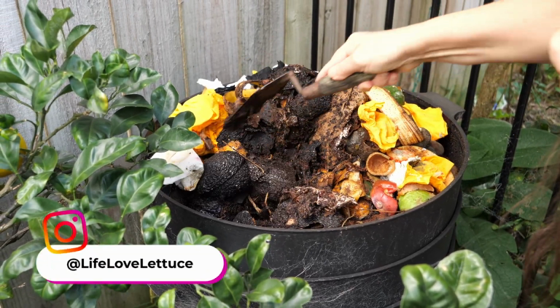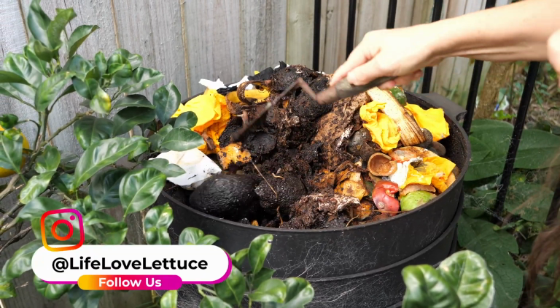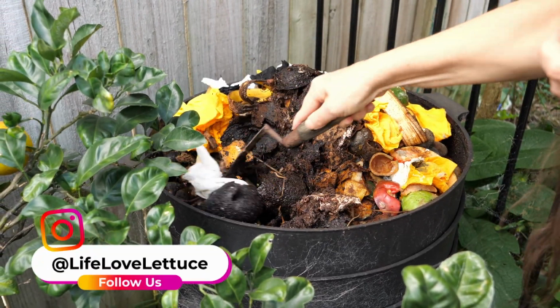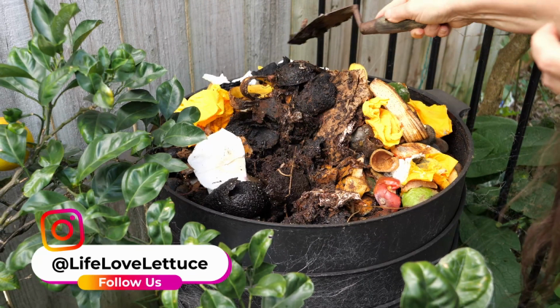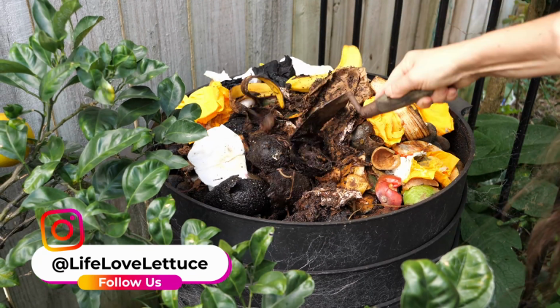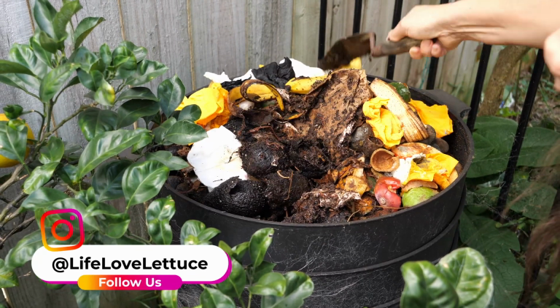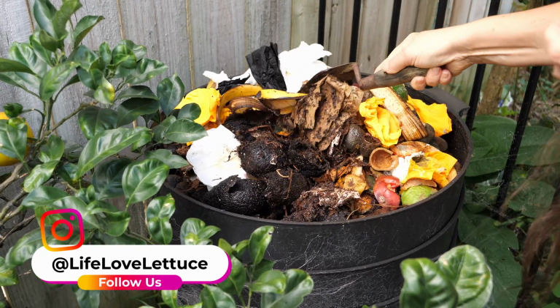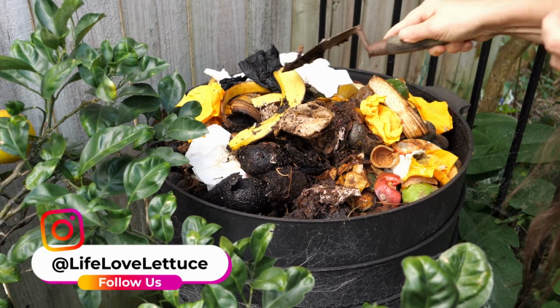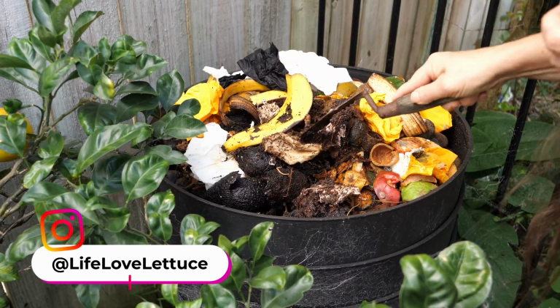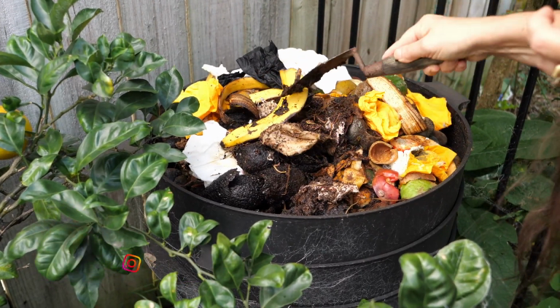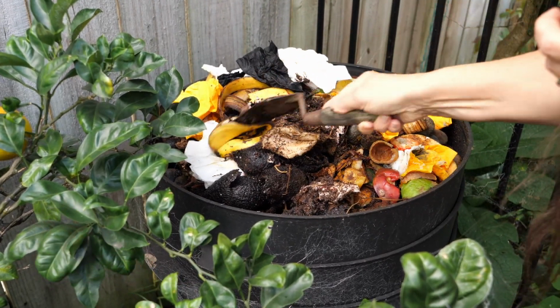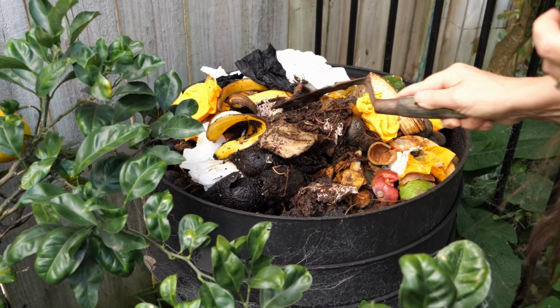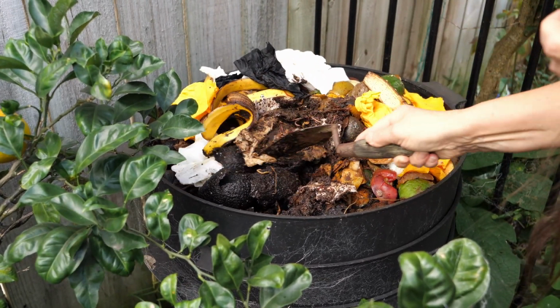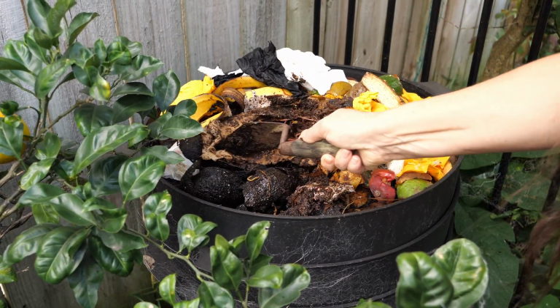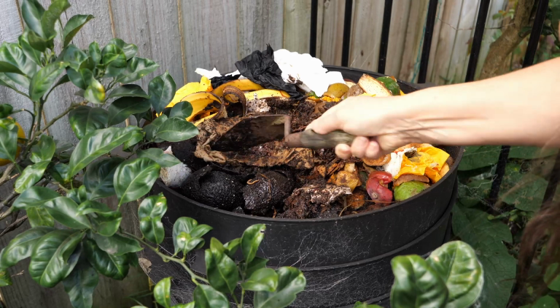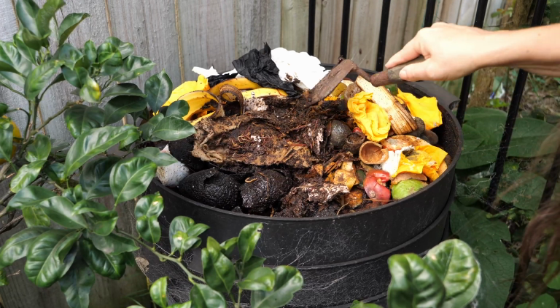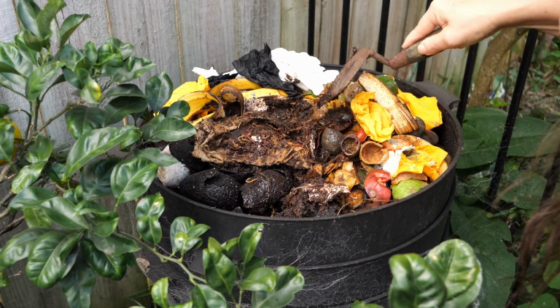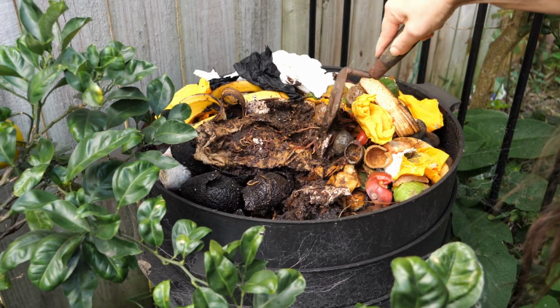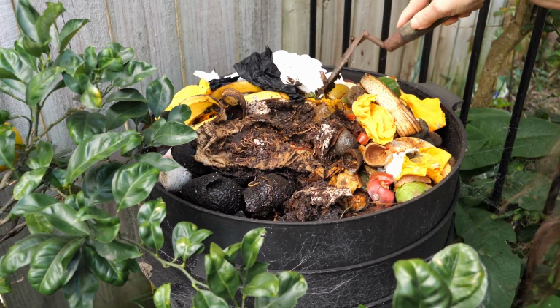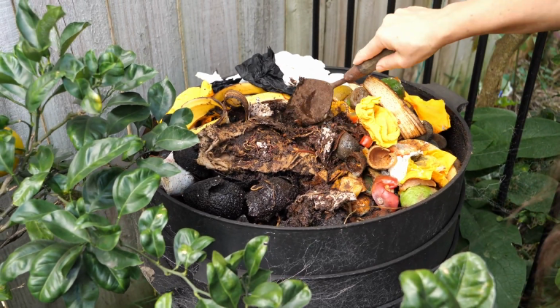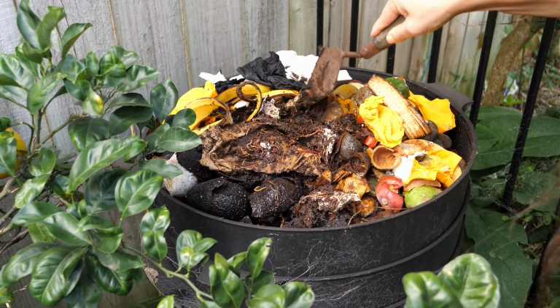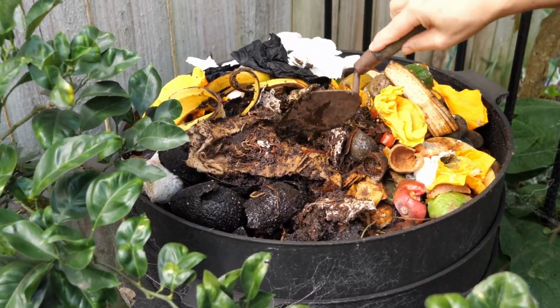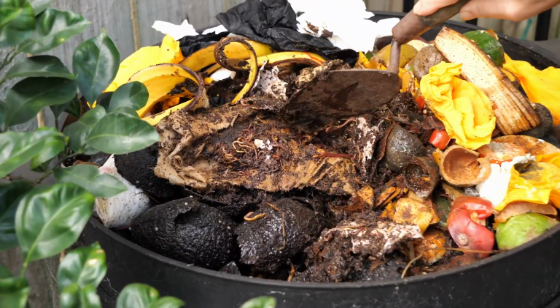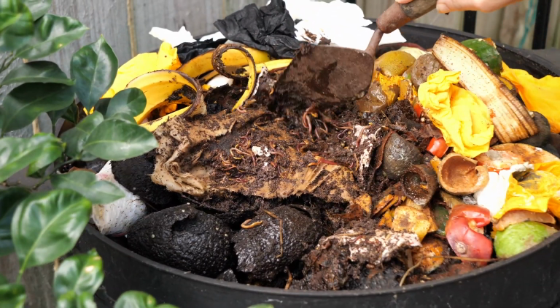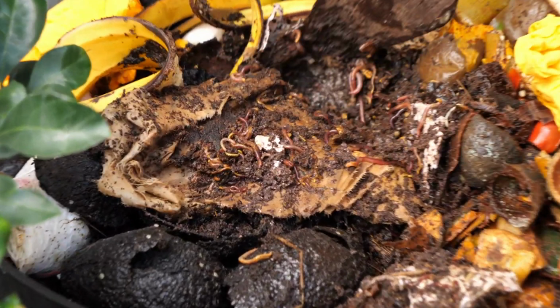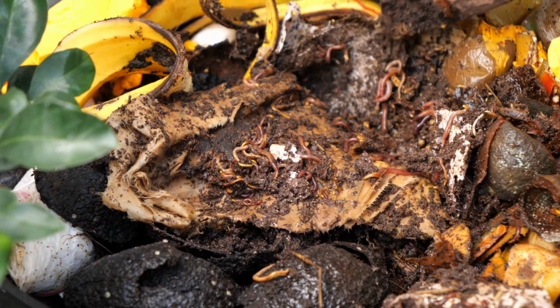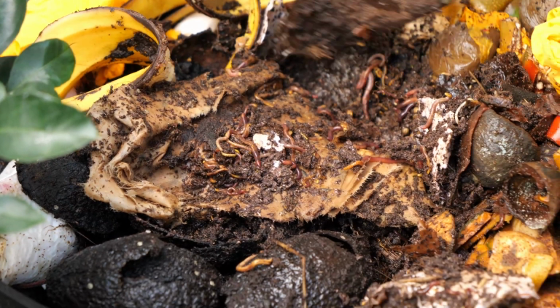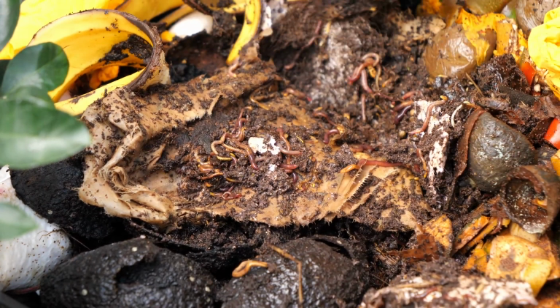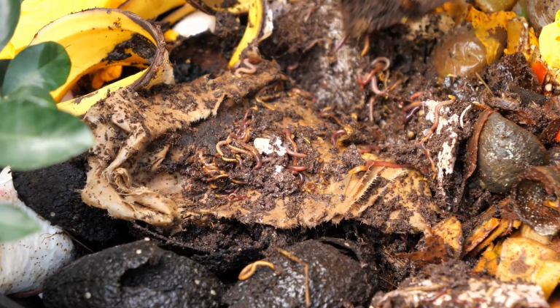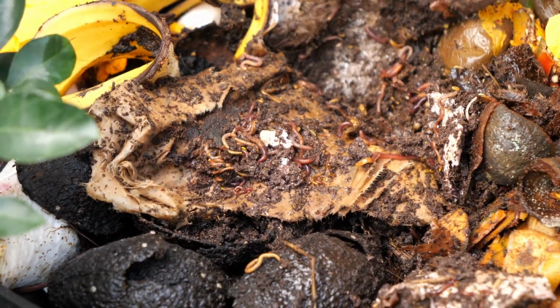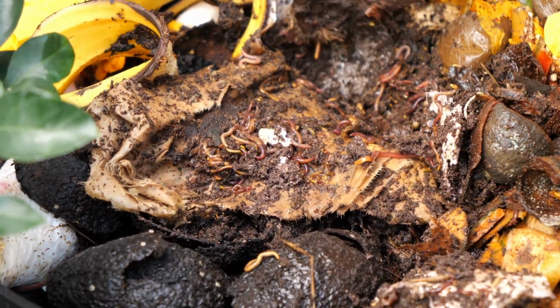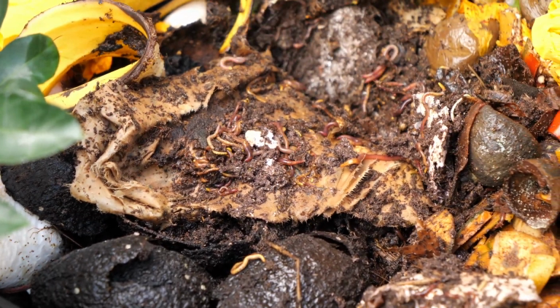We're in a multi-storey worm bin here. Here are the ones that are top feeding — you can see they just multiply frantically. There's a bit of mouse hair in there. That's why they're there; they've been eating the mouse.